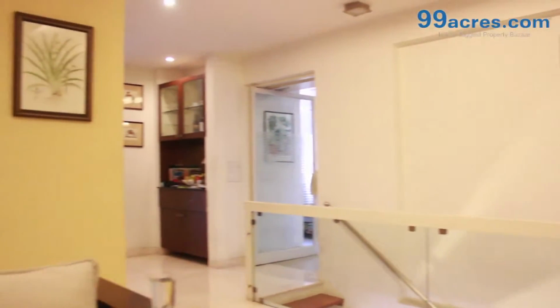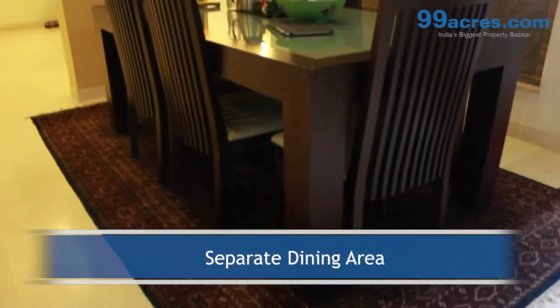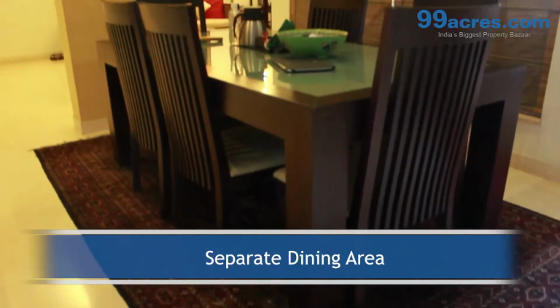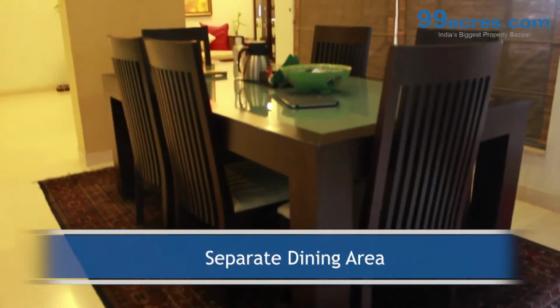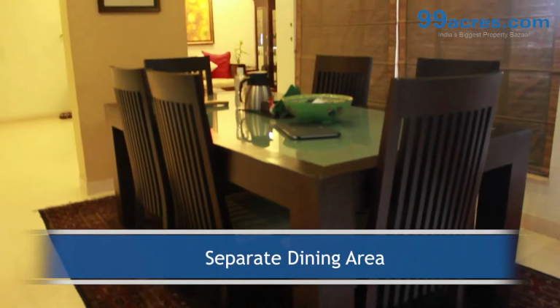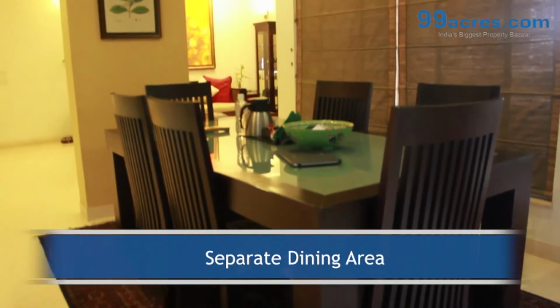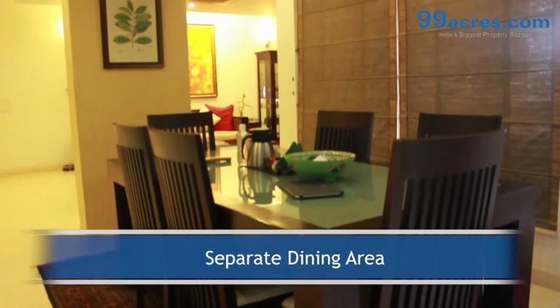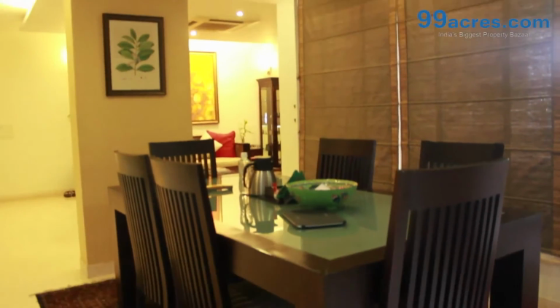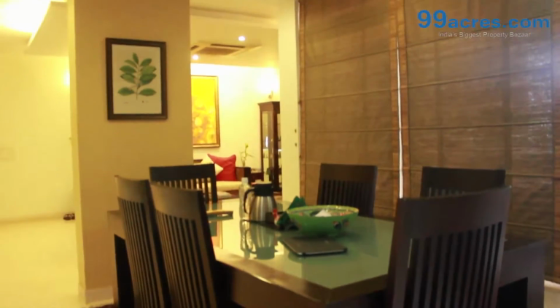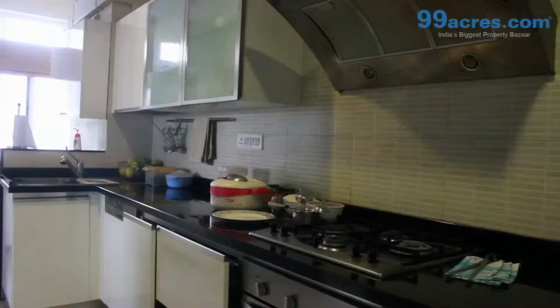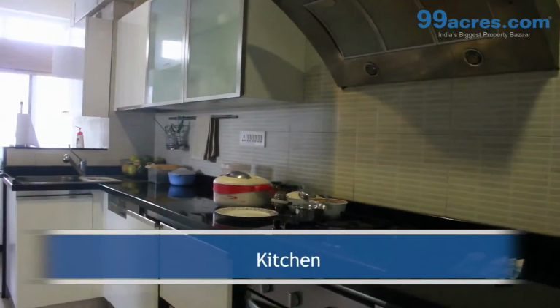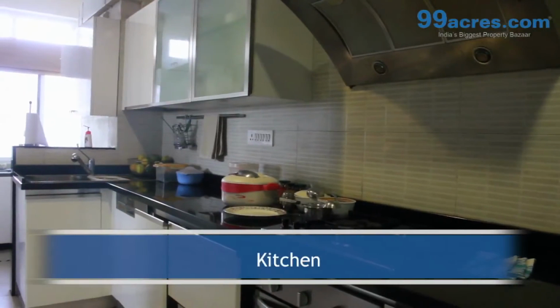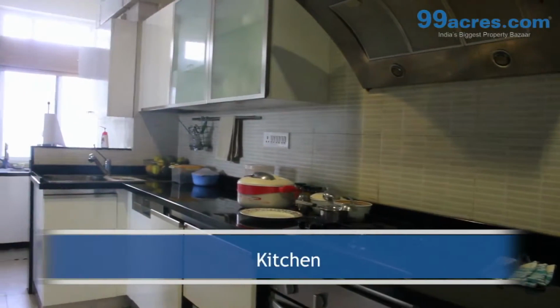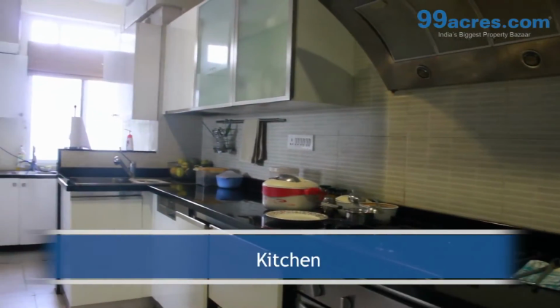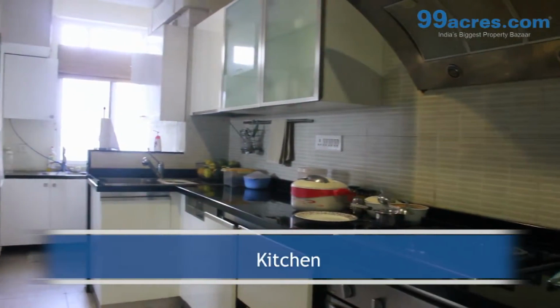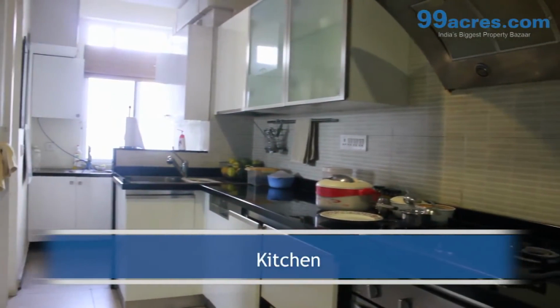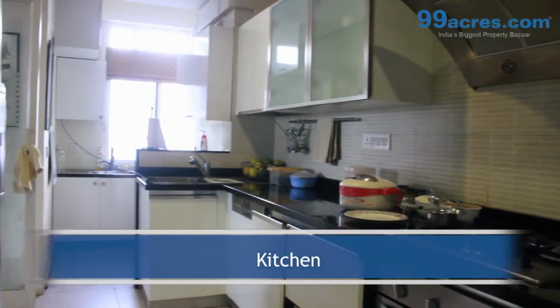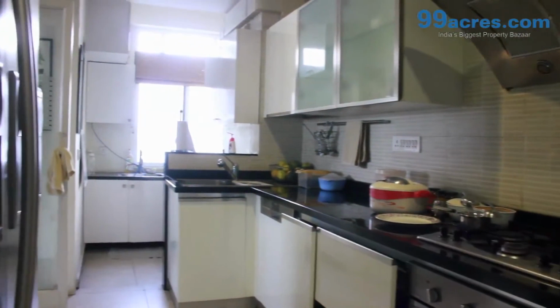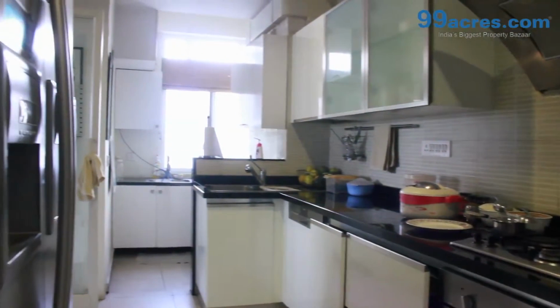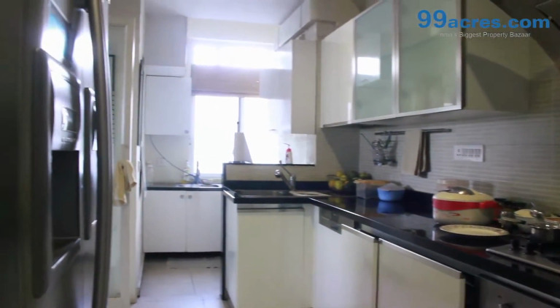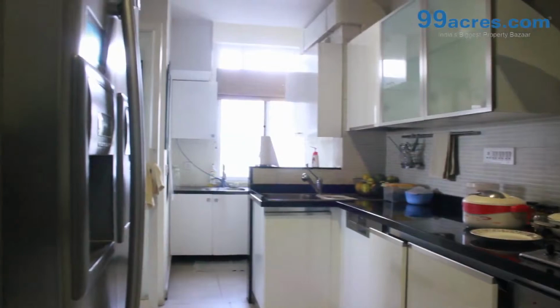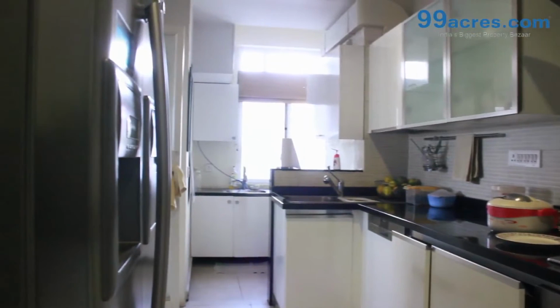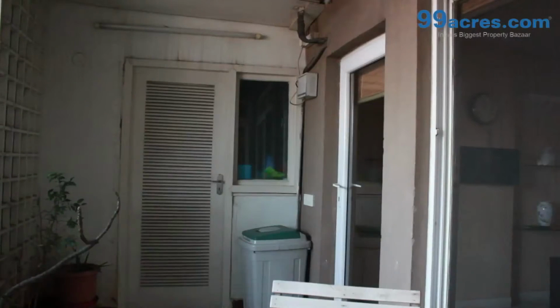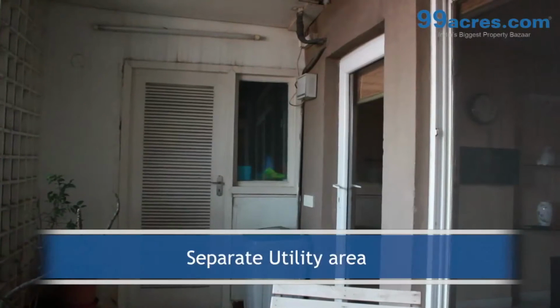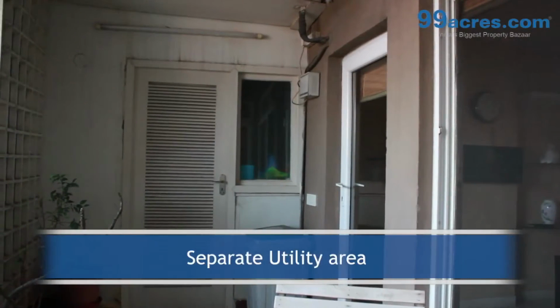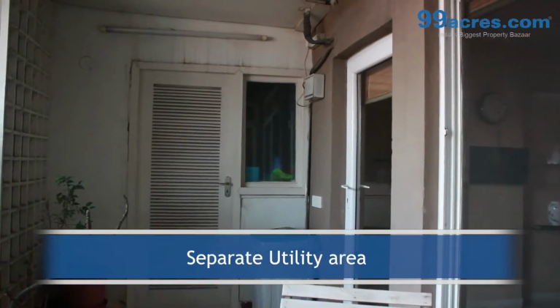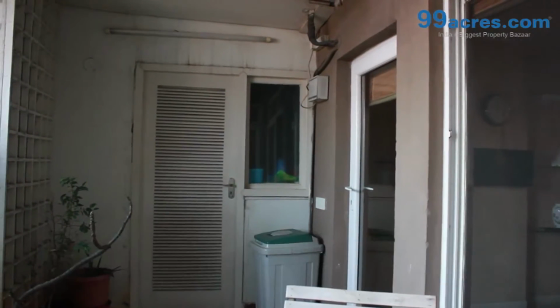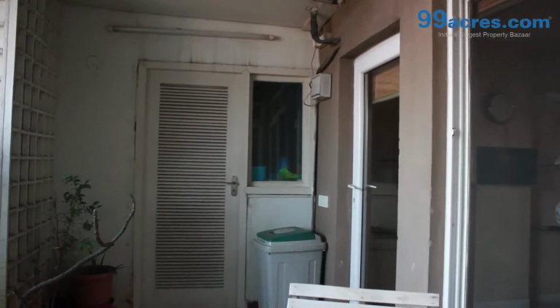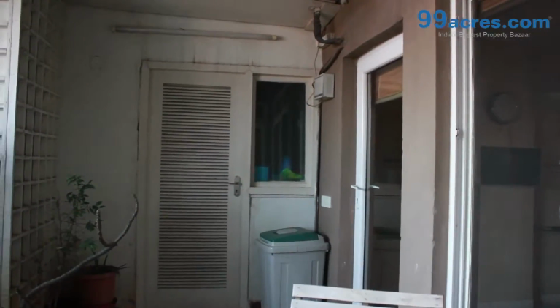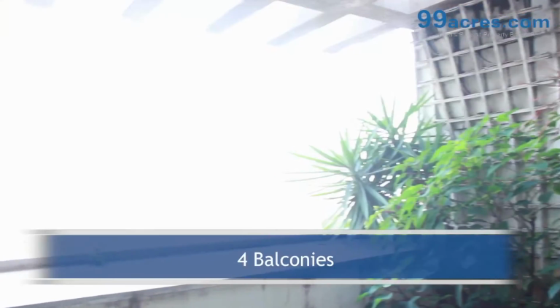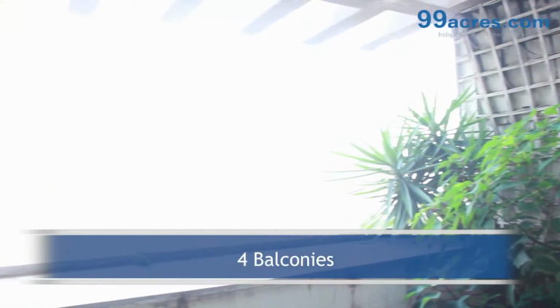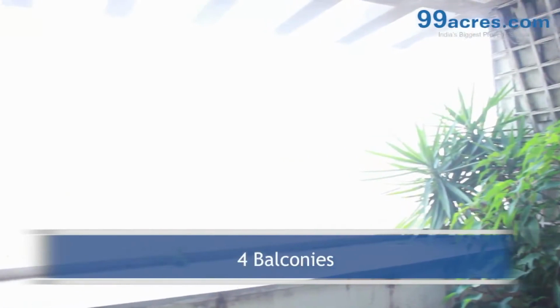There is a separate dining area. The kitchen has a granite platform with dado above it. The apartment also has a separate utility area and 4 balconies.